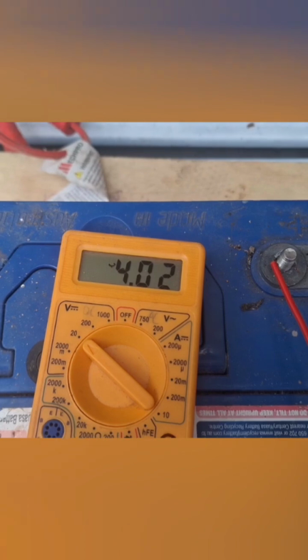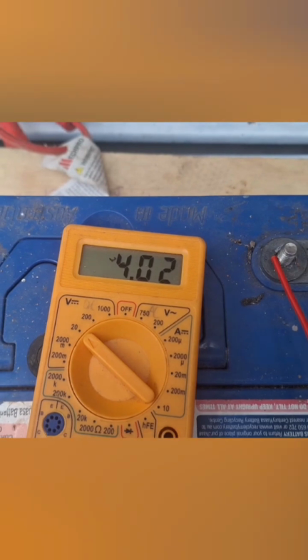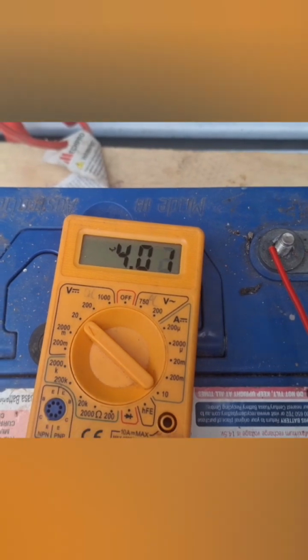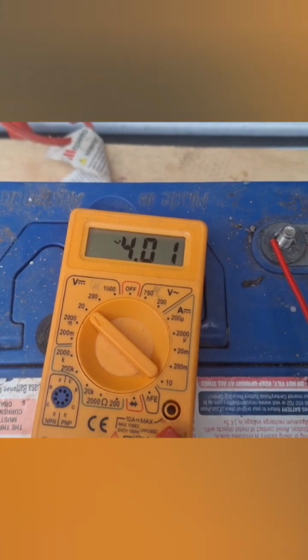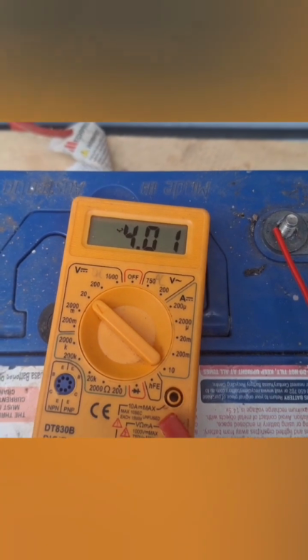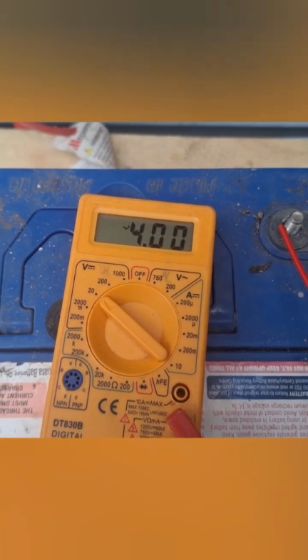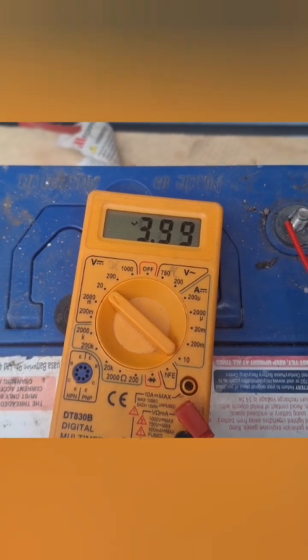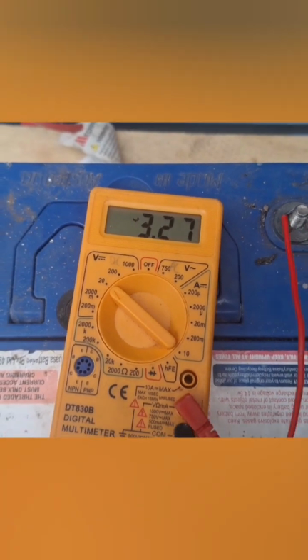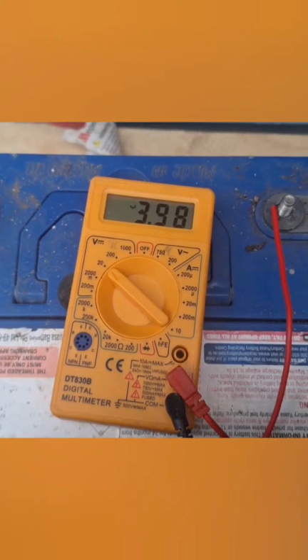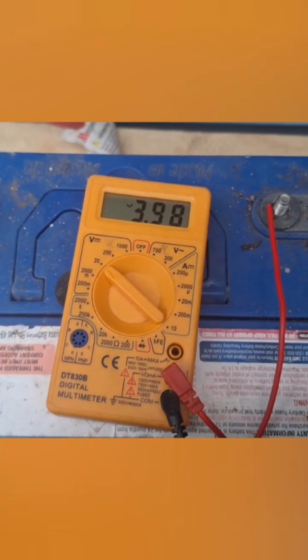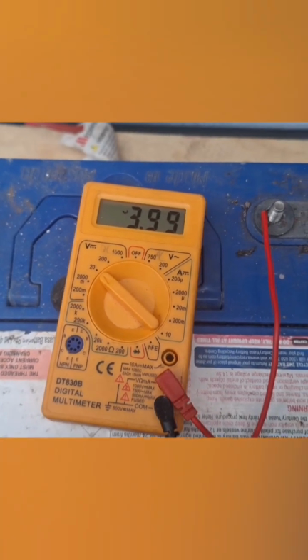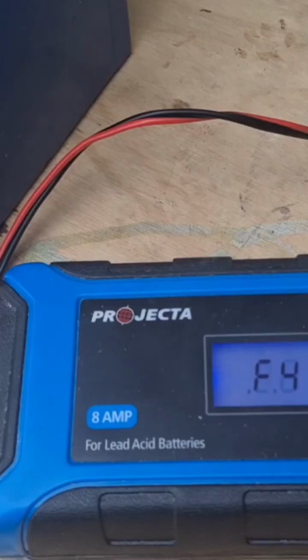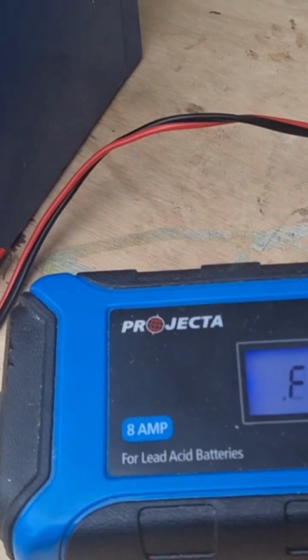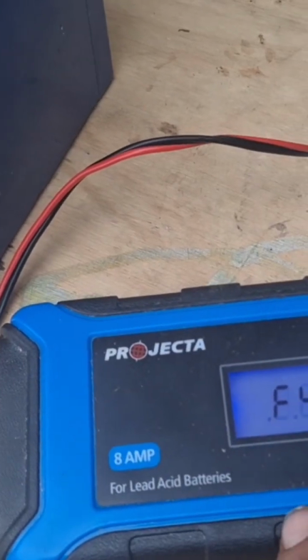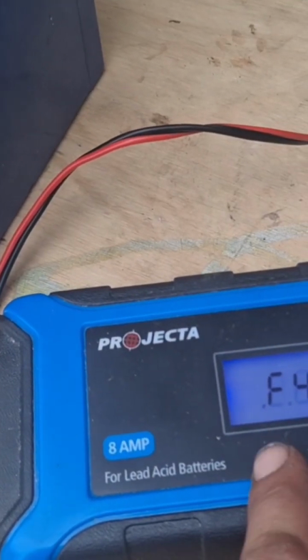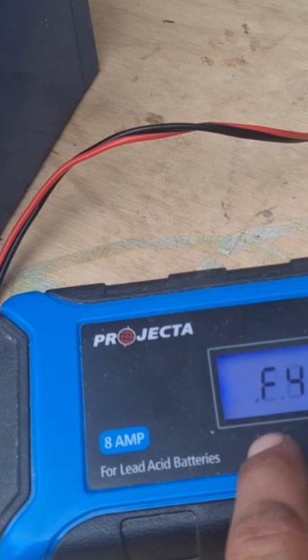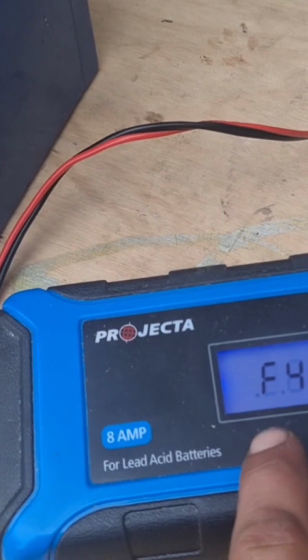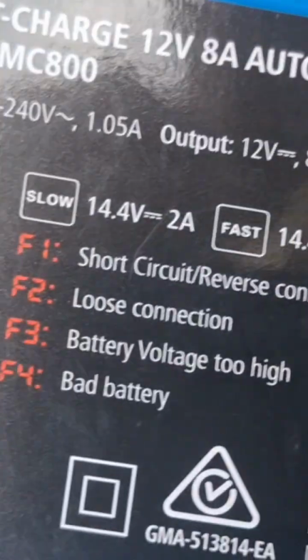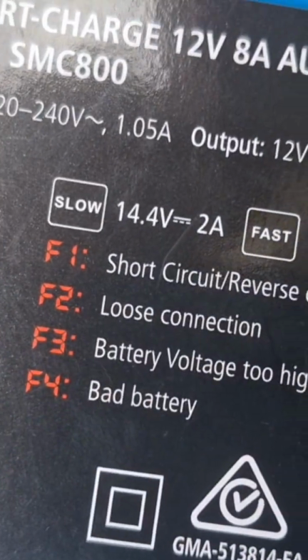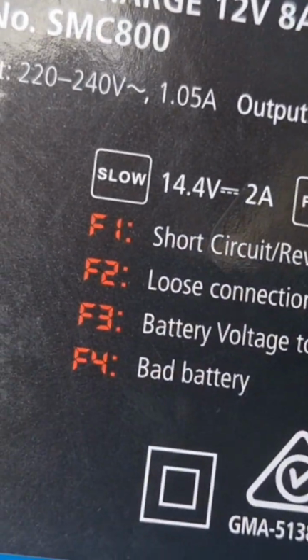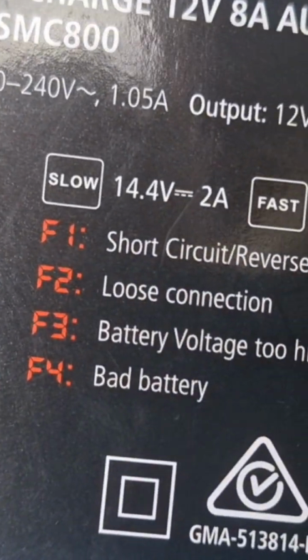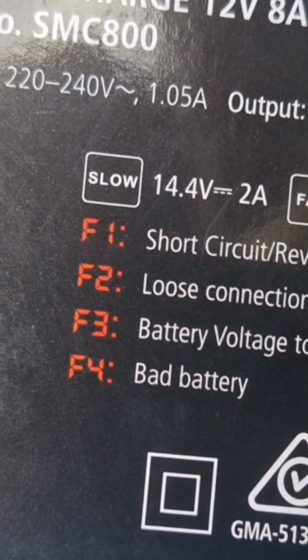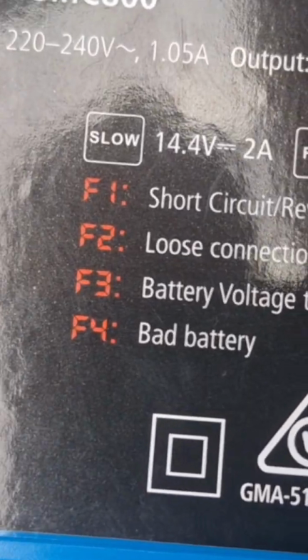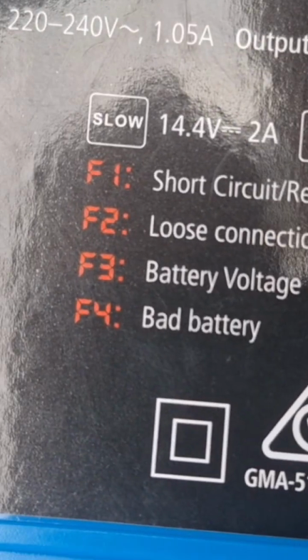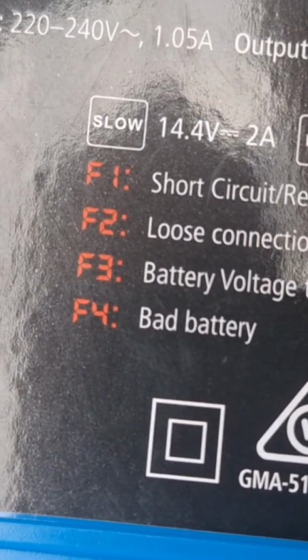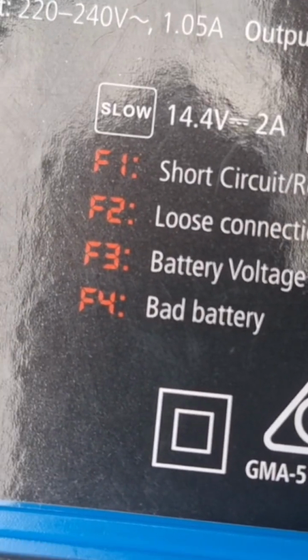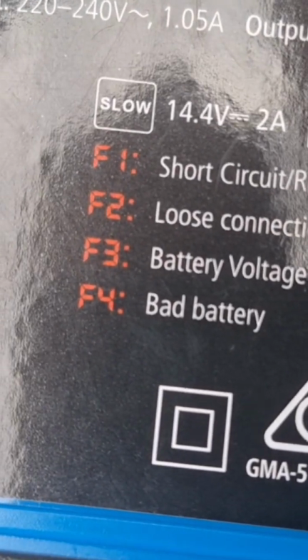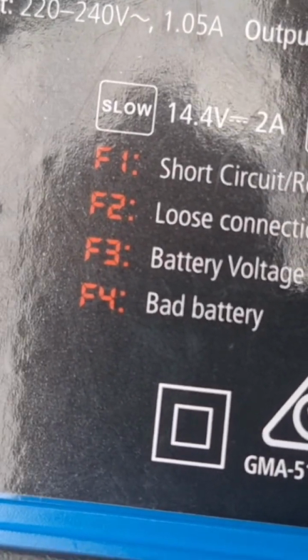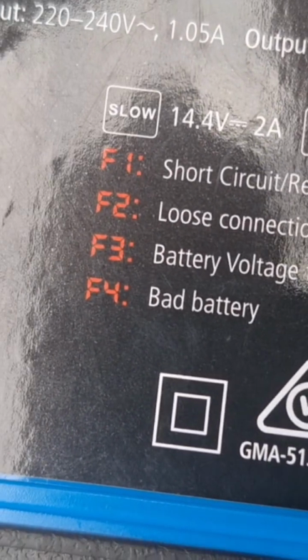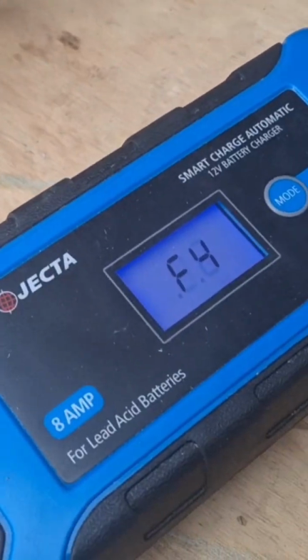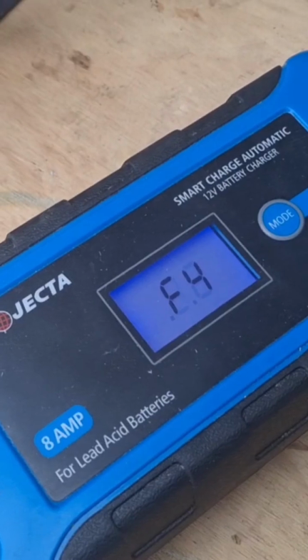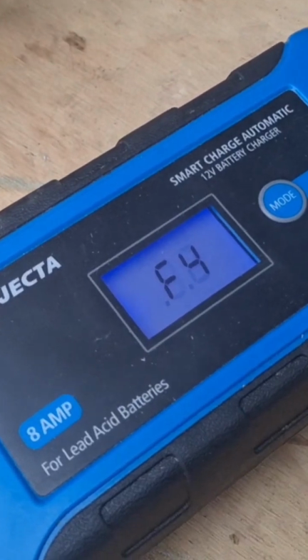It's reading 4 volts now — 4 volts more than it was — so keep it going for a bit longer. I put this on here and it's saying bad battery, F4 bad battery. But it's actually registering that it's got some voltage, so just got to get it to charge now.